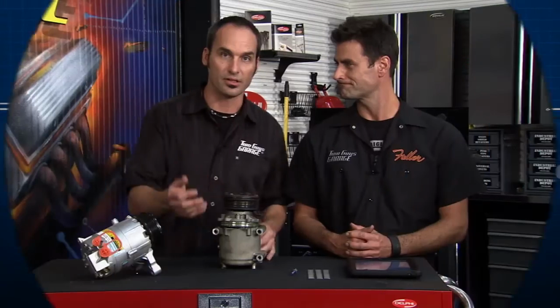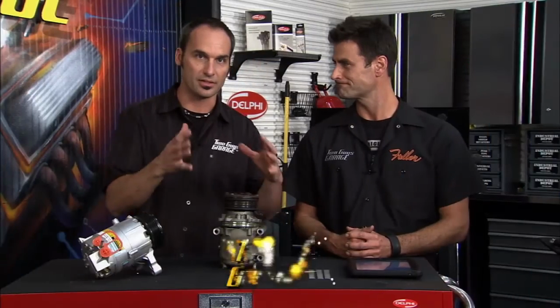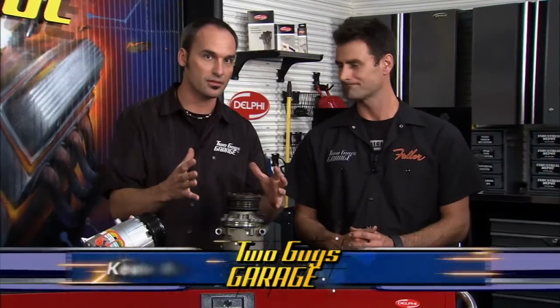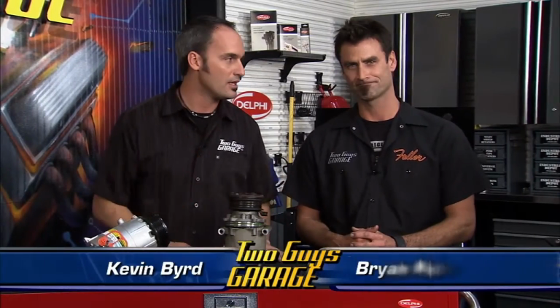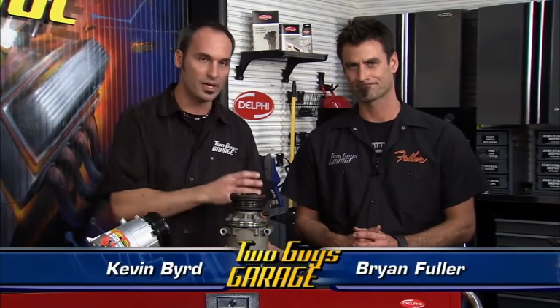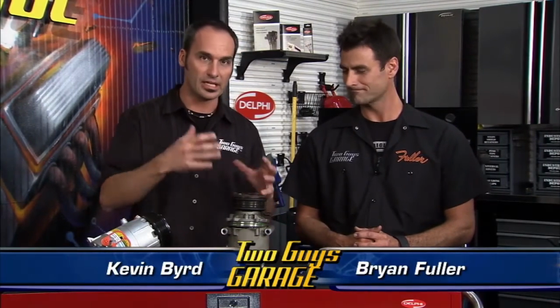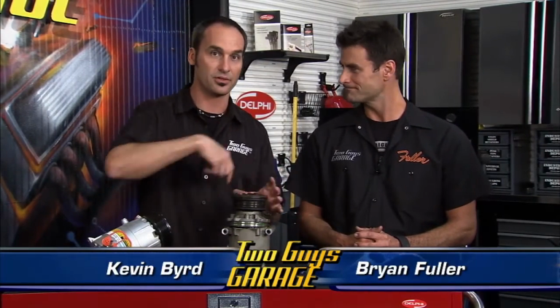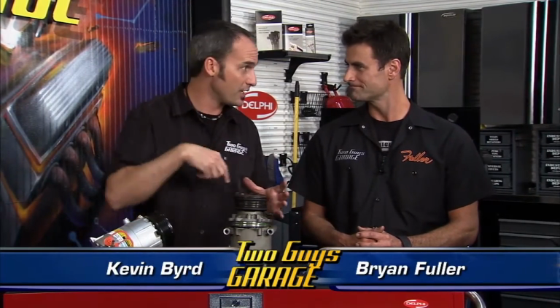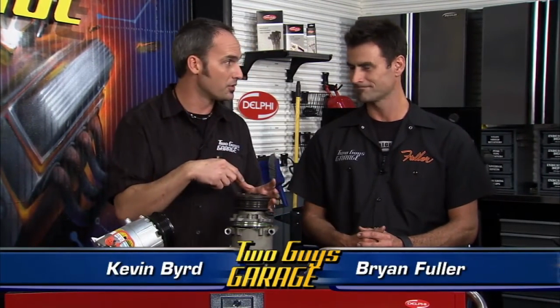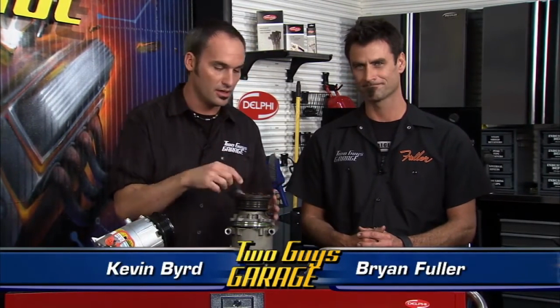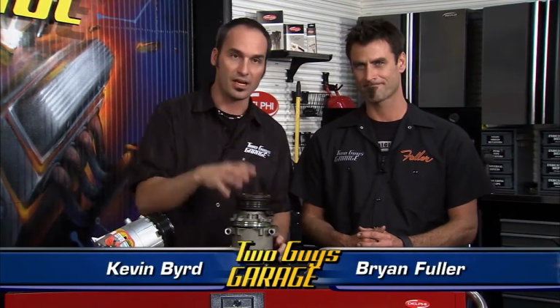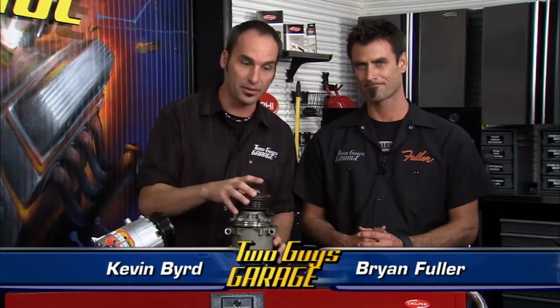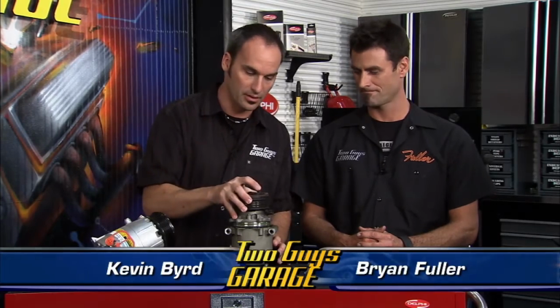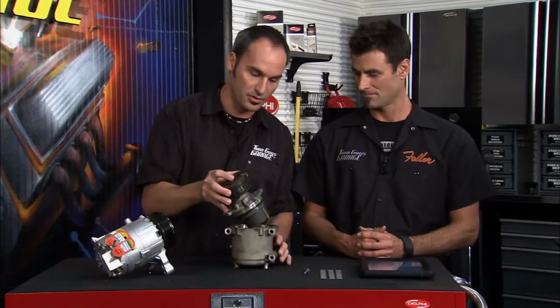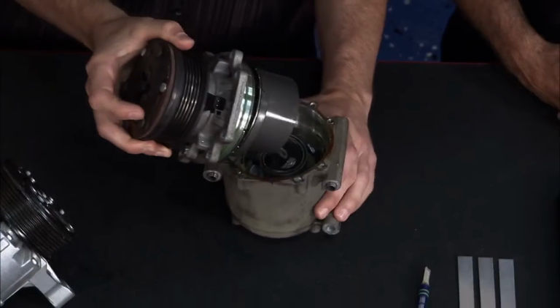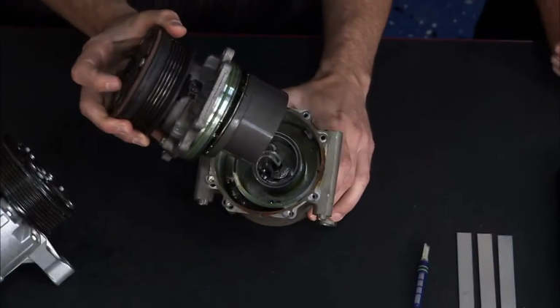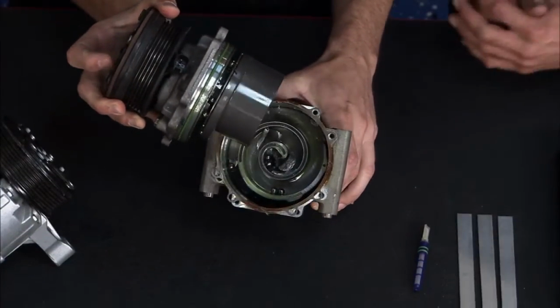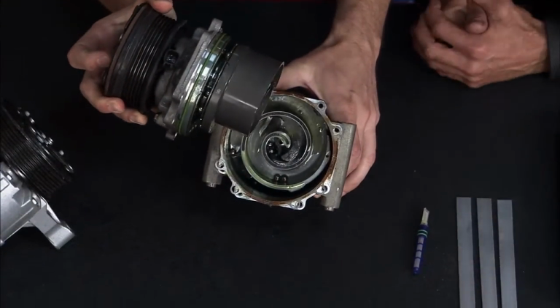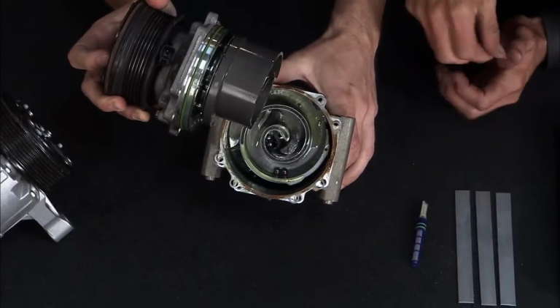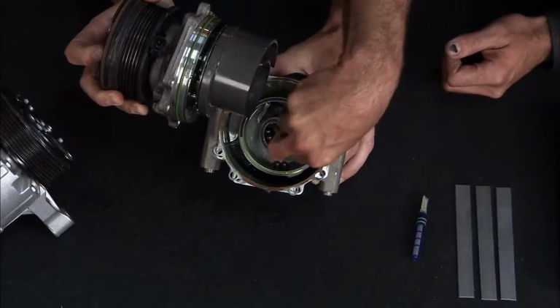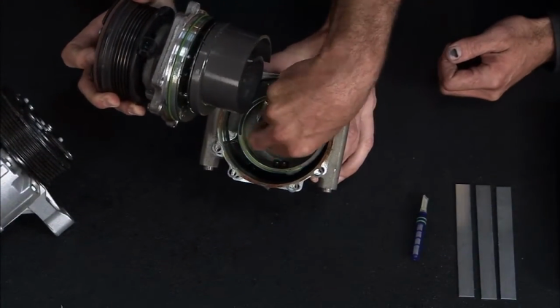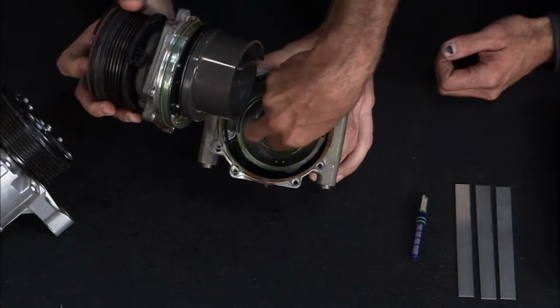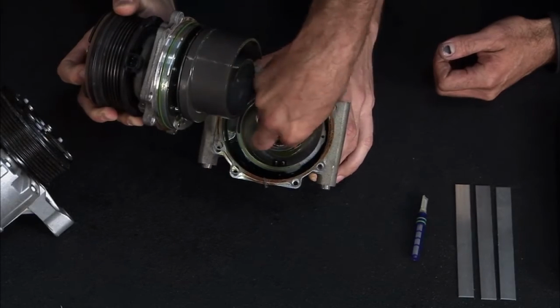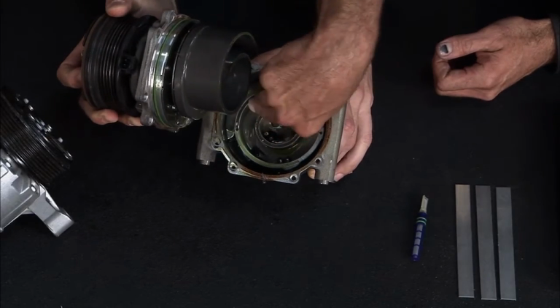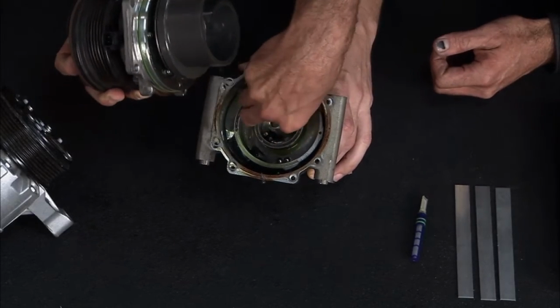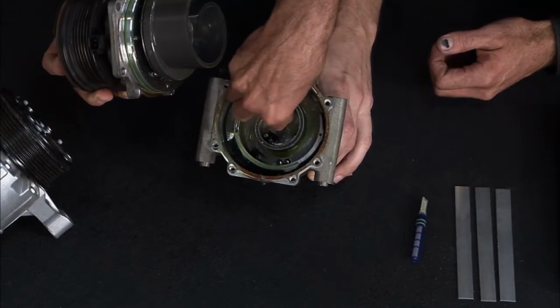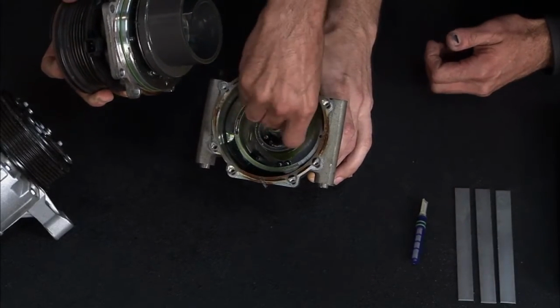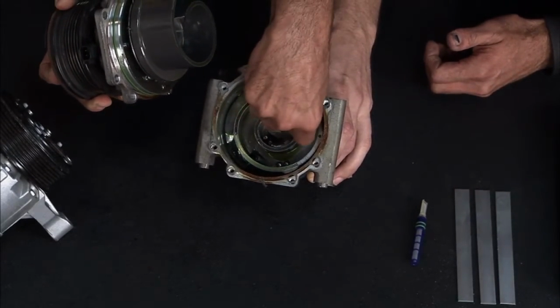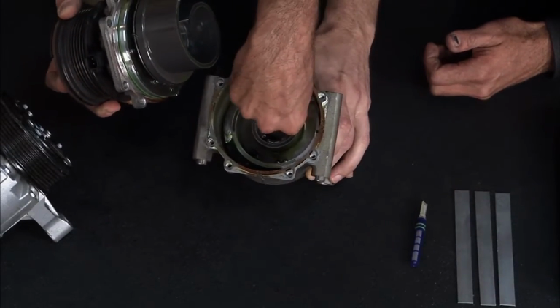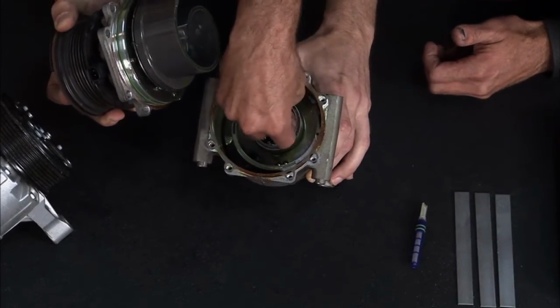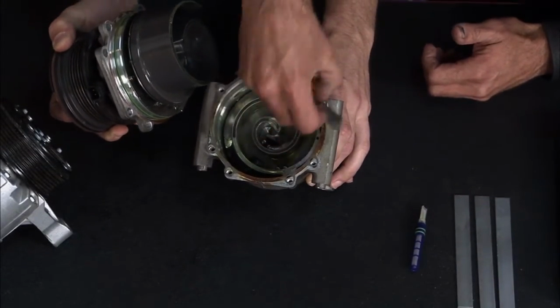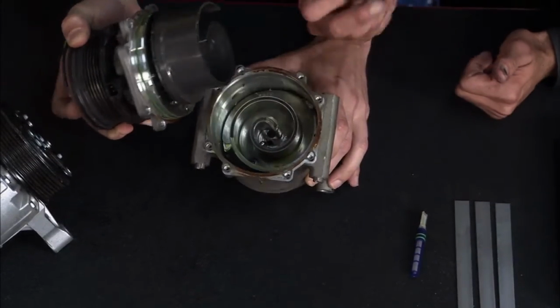An AC system isn't a whole lot different than an engine or a lubrication circuit. If you've got a failure, you can scatter a lot of parts — shrapnel, big ones and small ones. It'll circulate through the system, so you've got to tear it down and try to clean them.